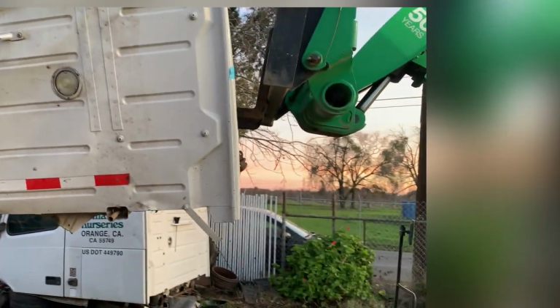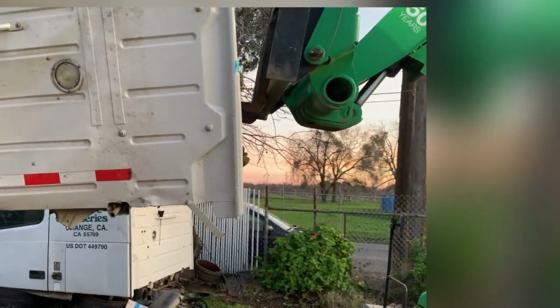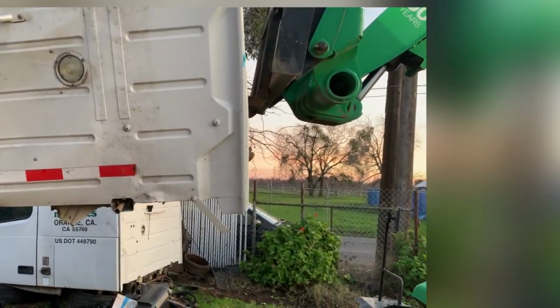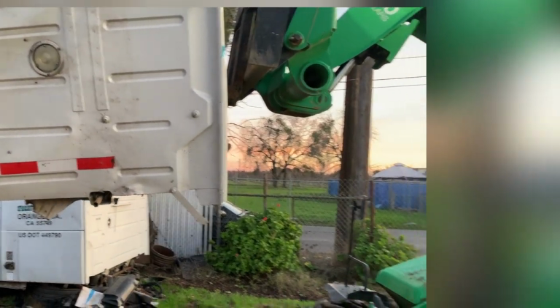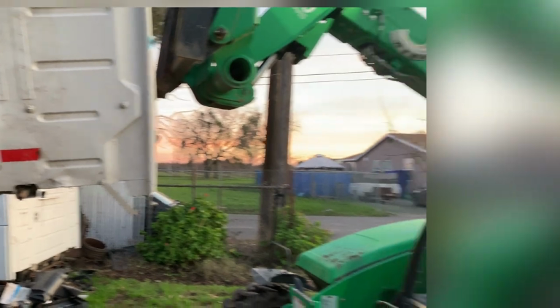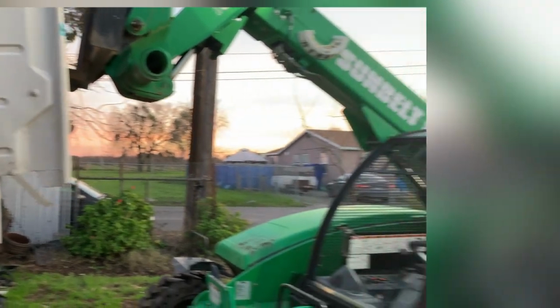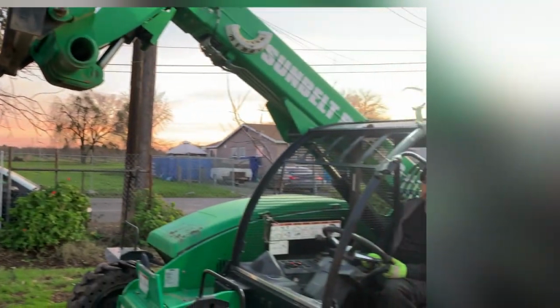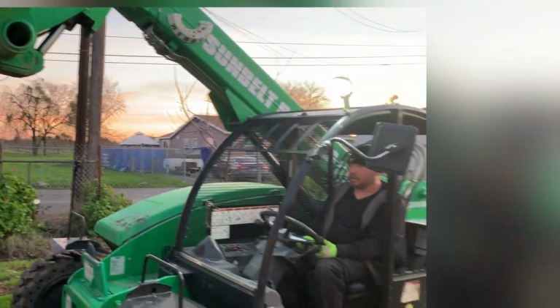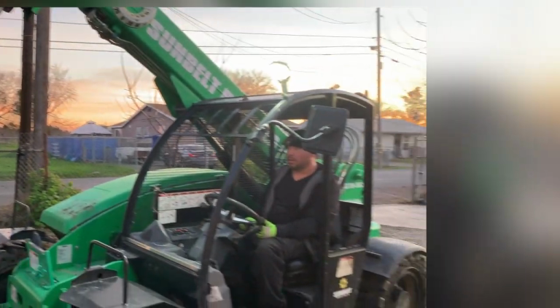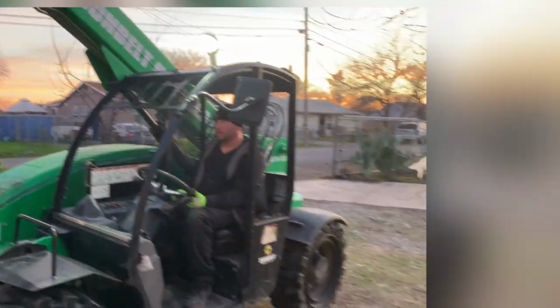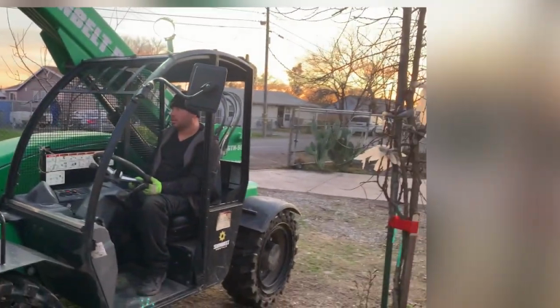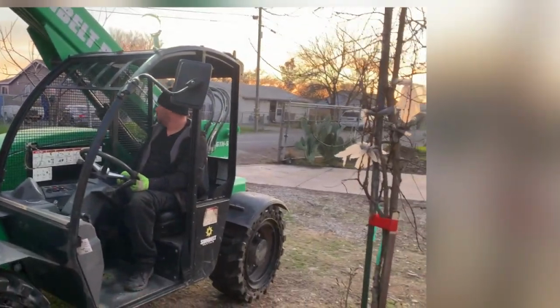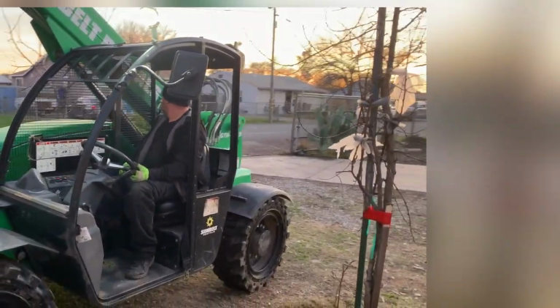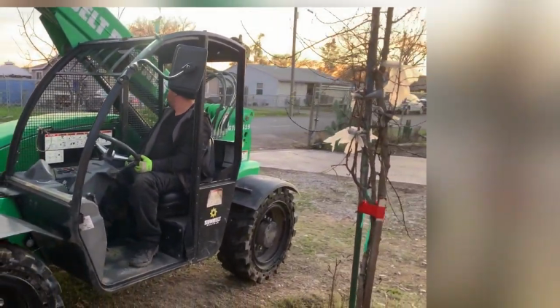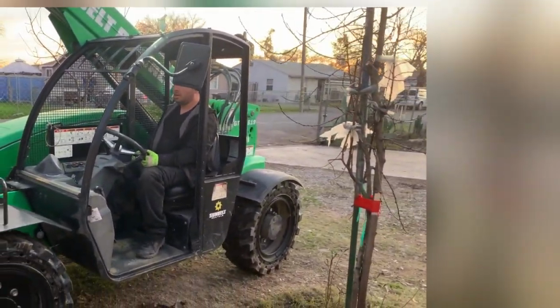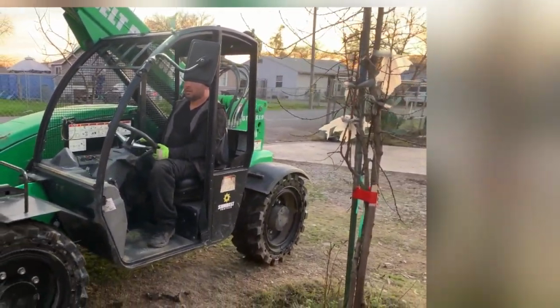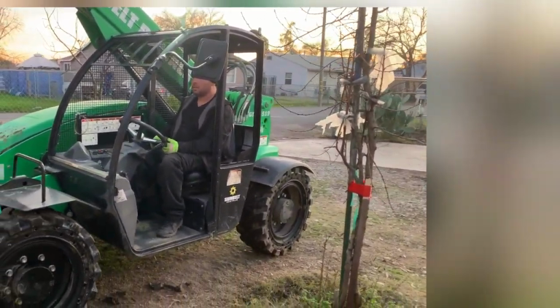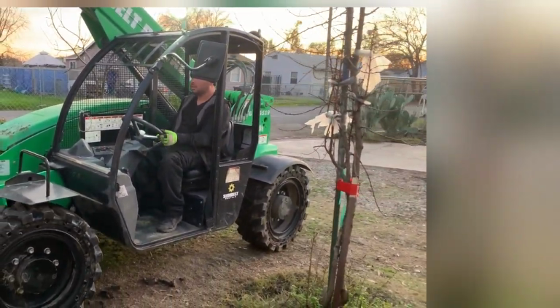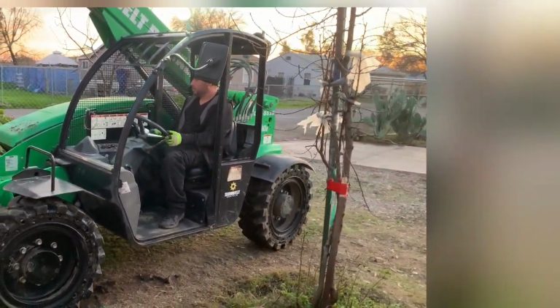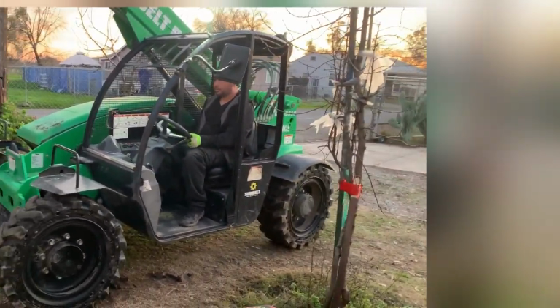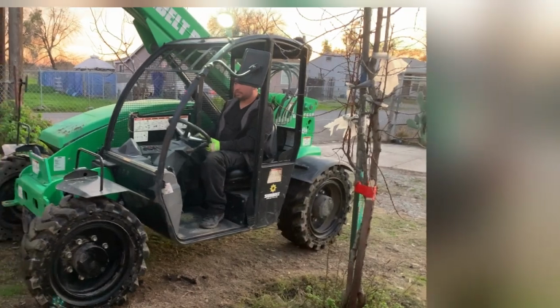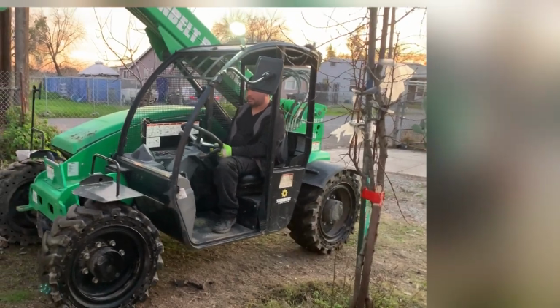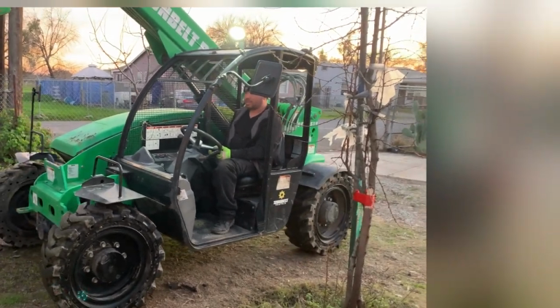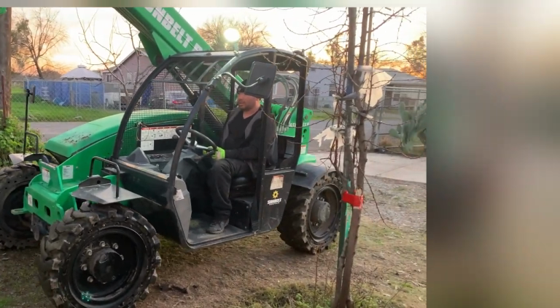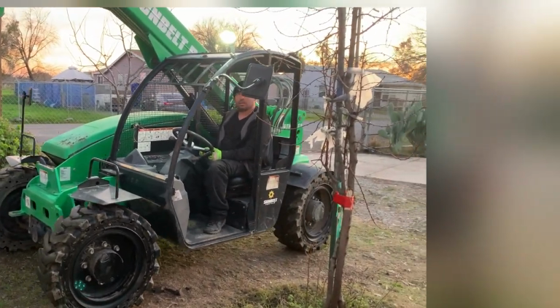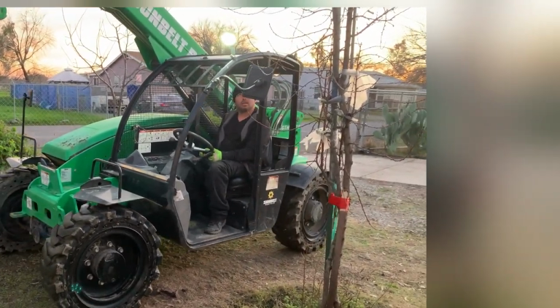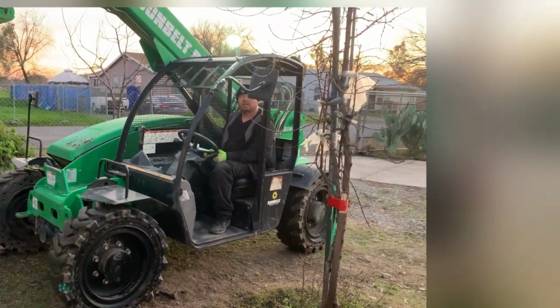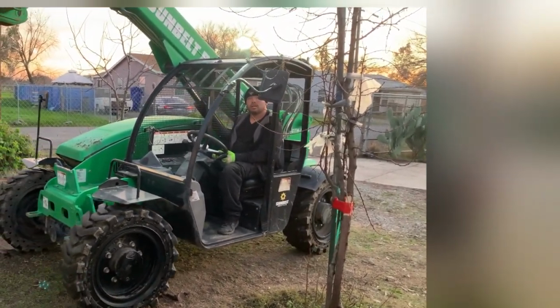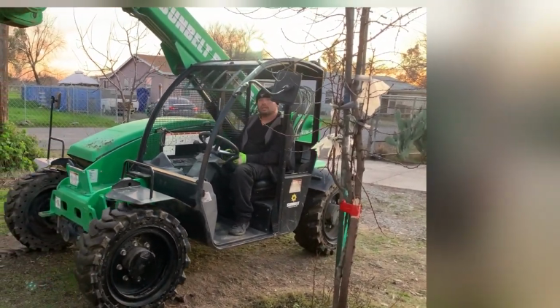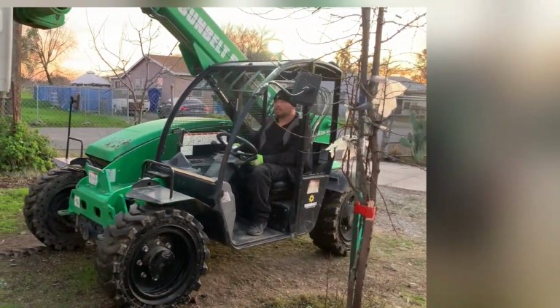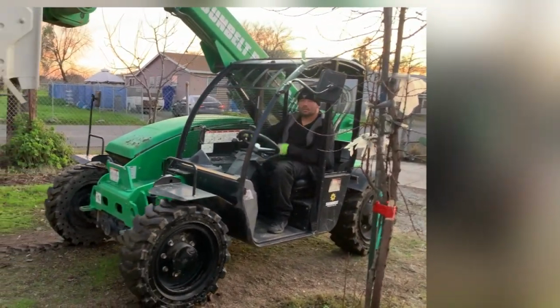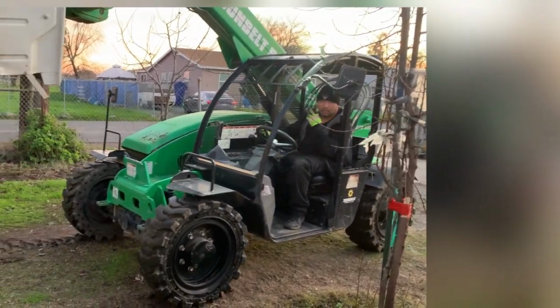This cab was already completely destroyed, so there wasn't much we could do with it. We just wanted to pull it out of the way and start getting ready.